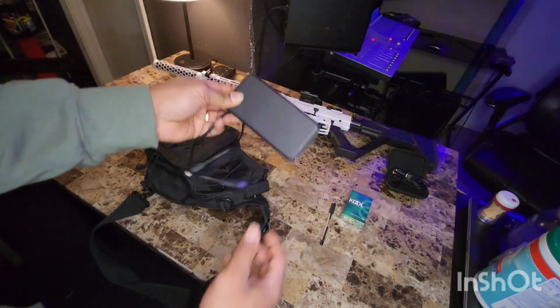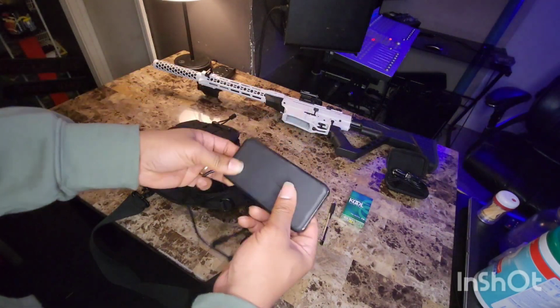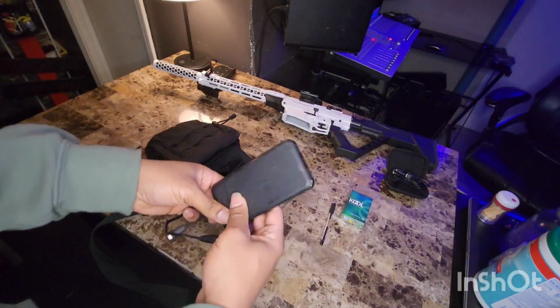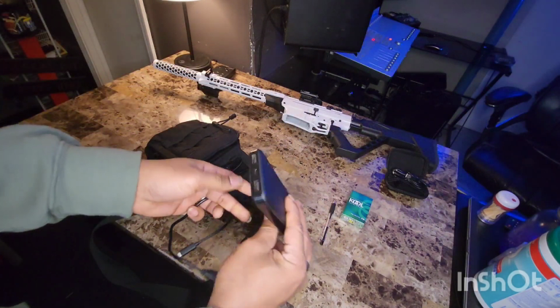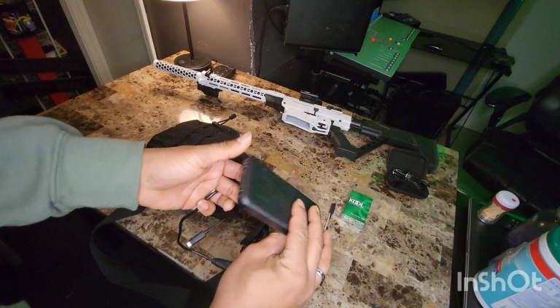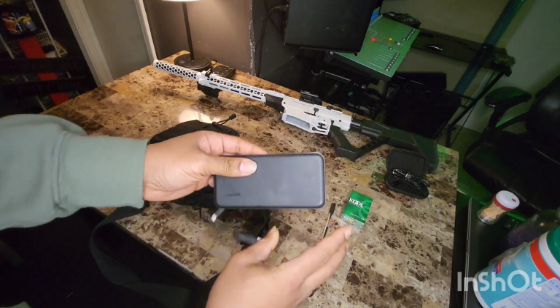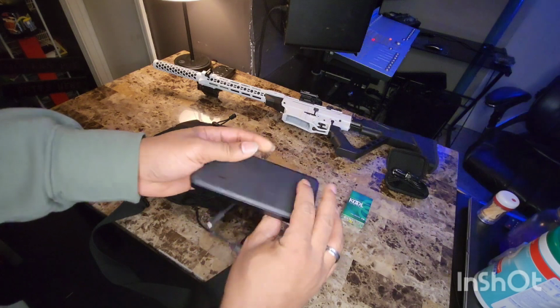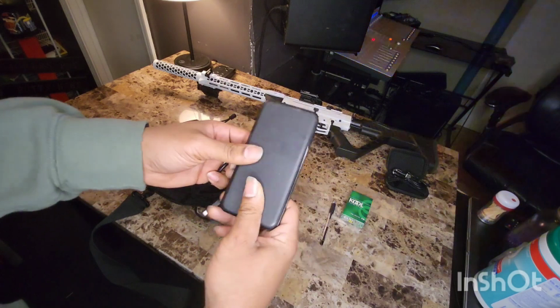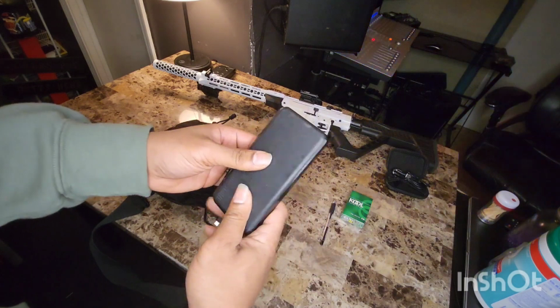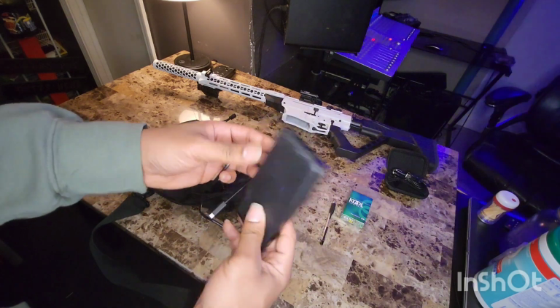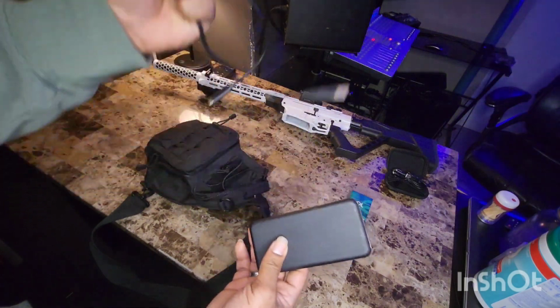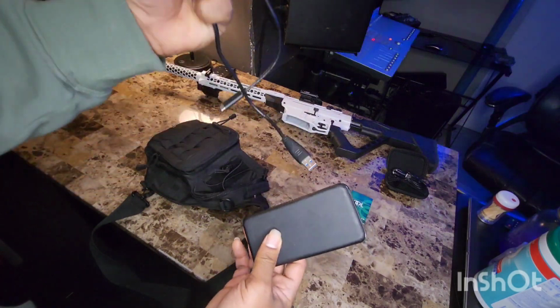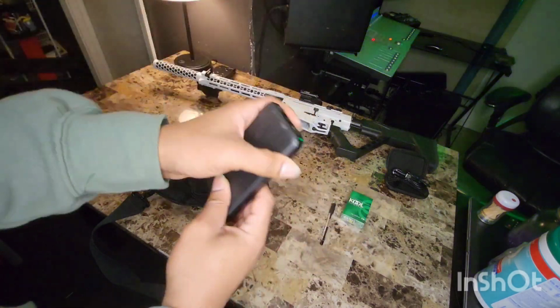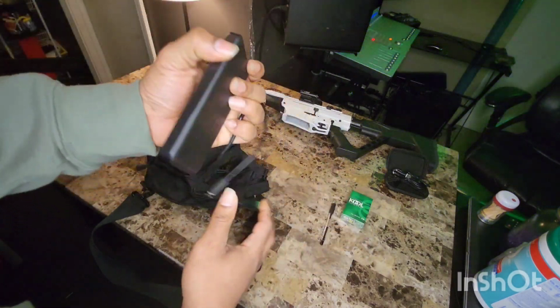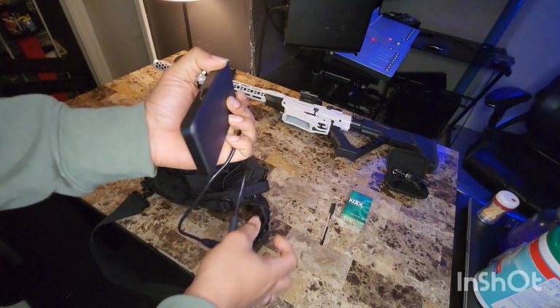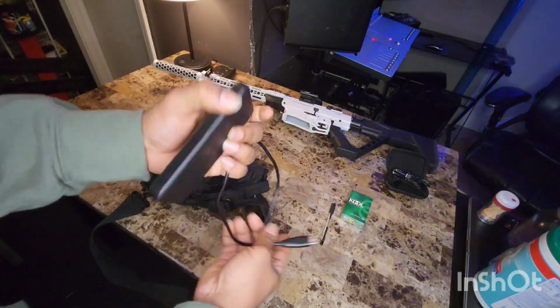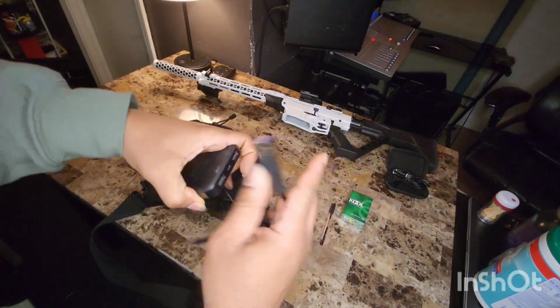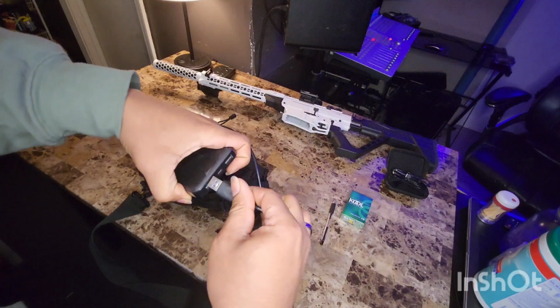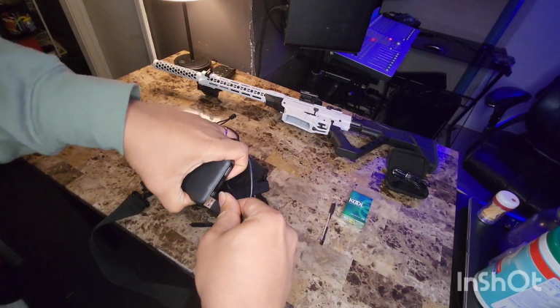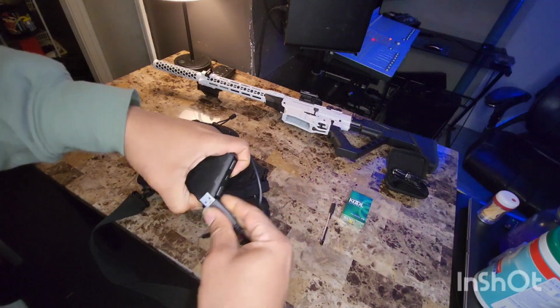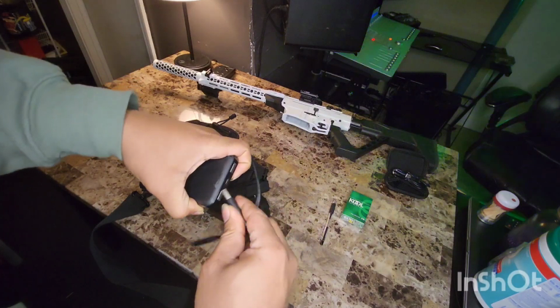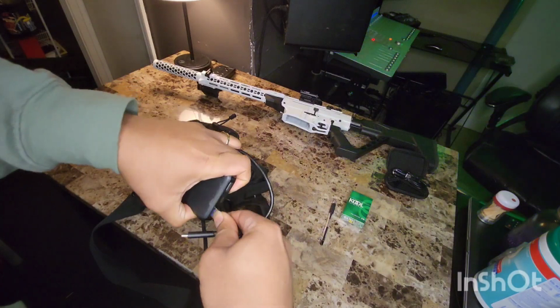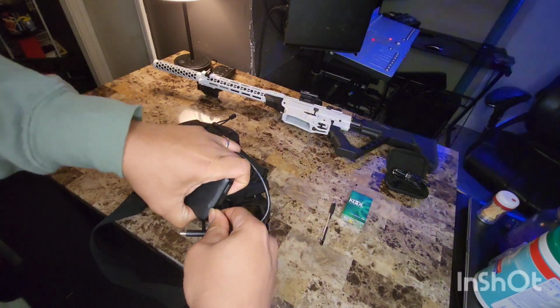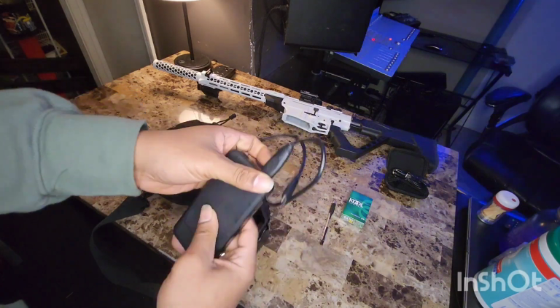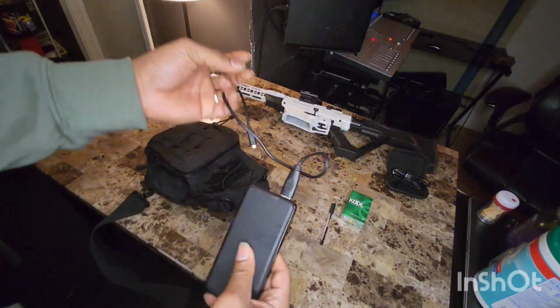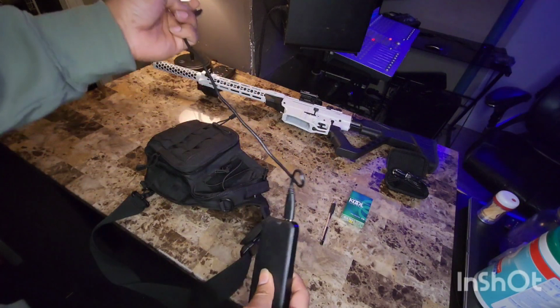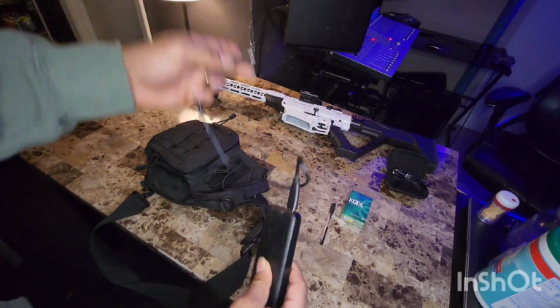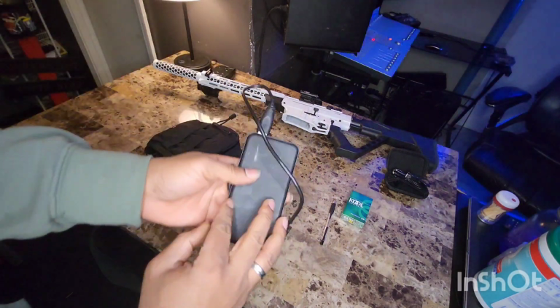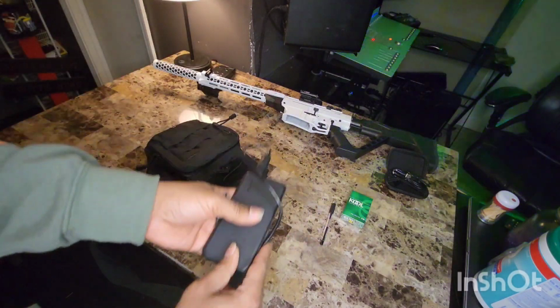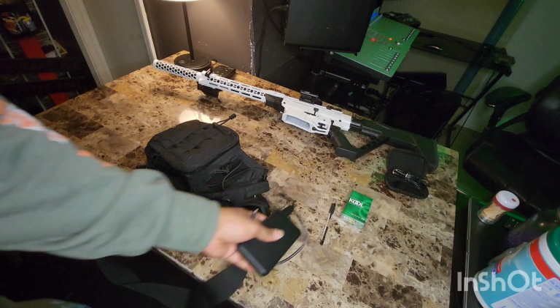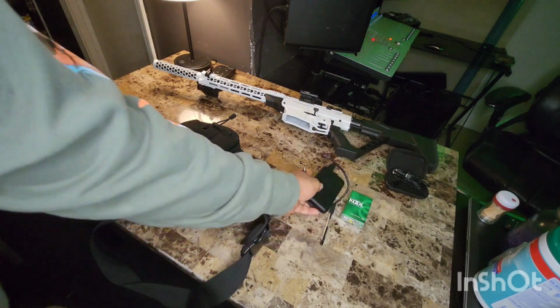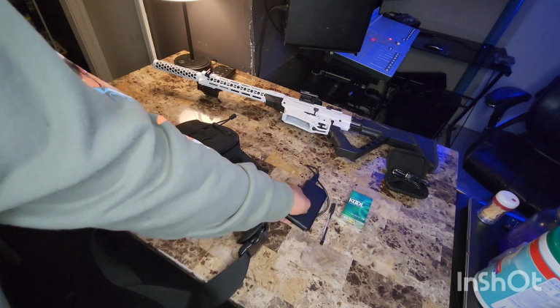Got to have power. I got my portable power adapter with my cable — hooks up to my phone, charges my phone. Got to have my phone charged. Portable power adapter — got to have that.